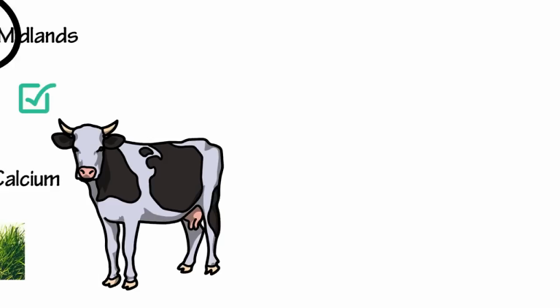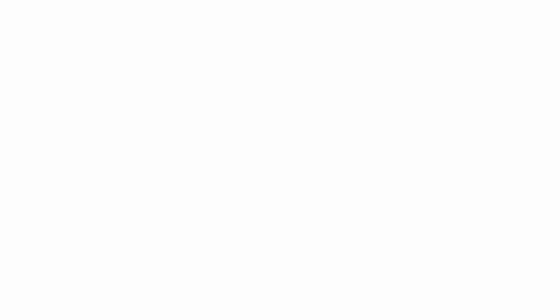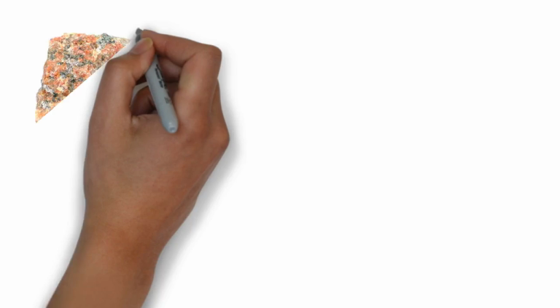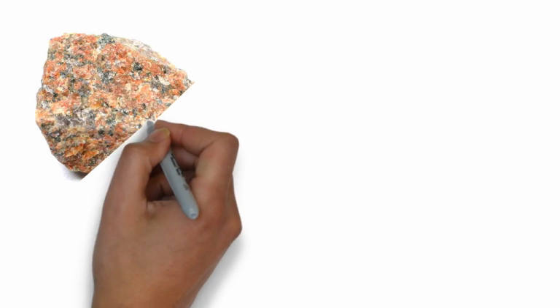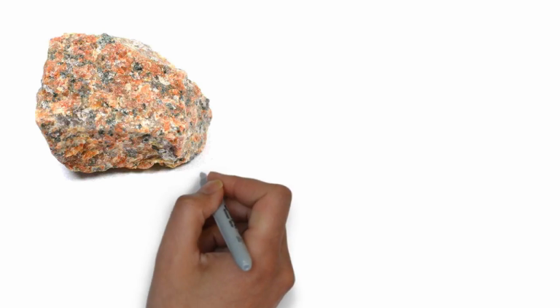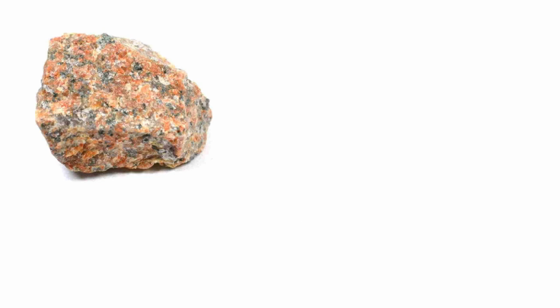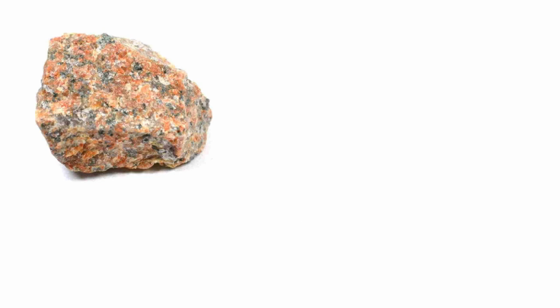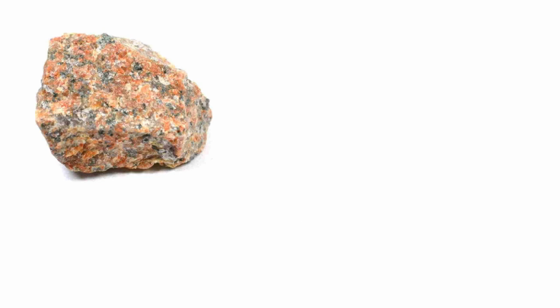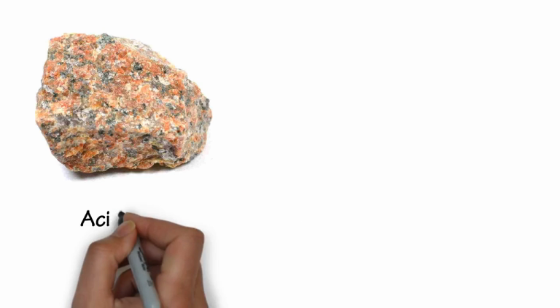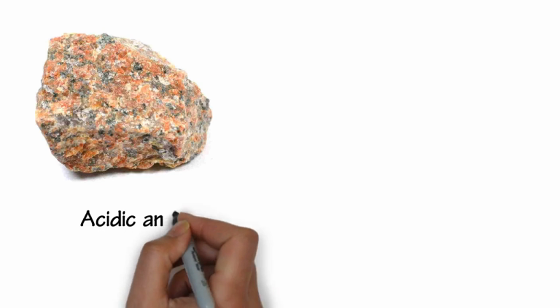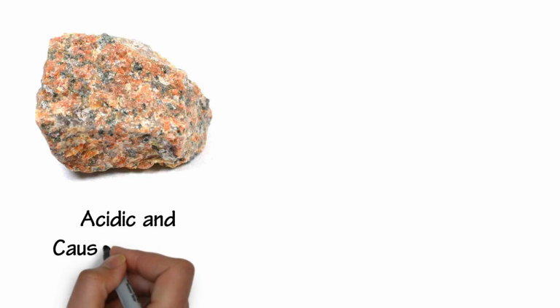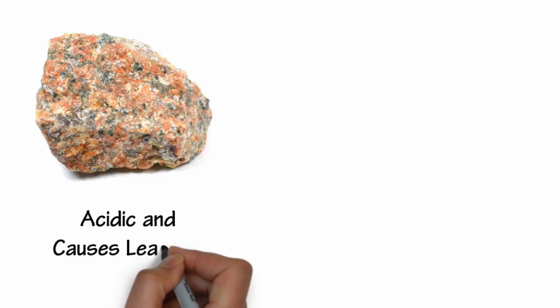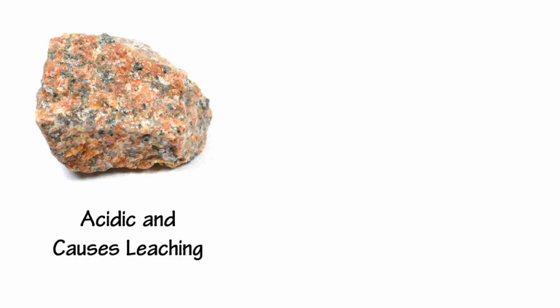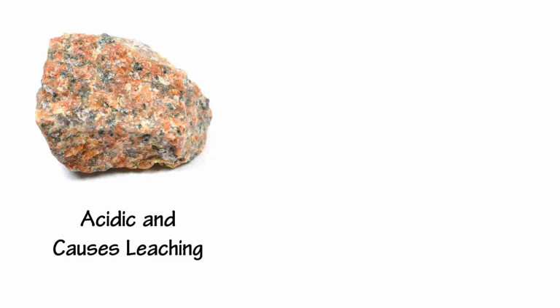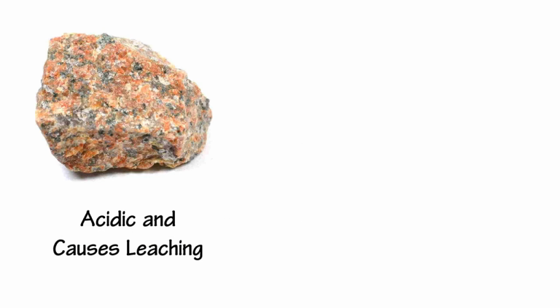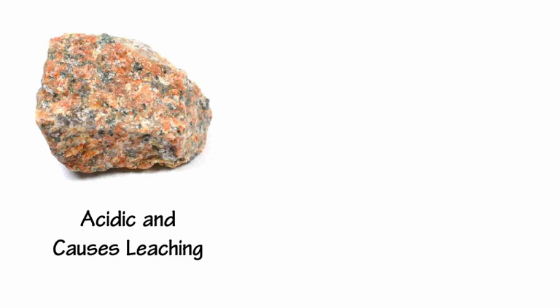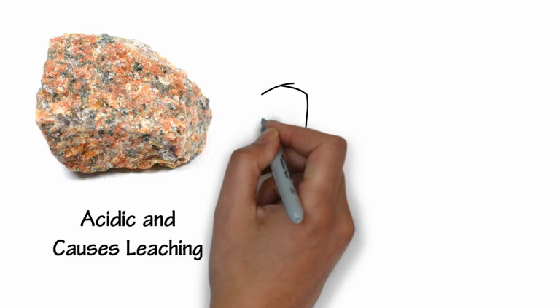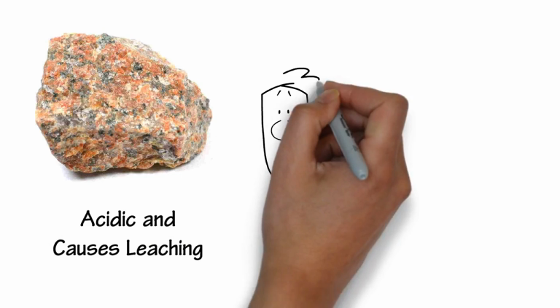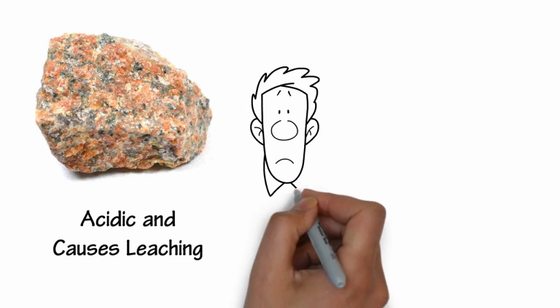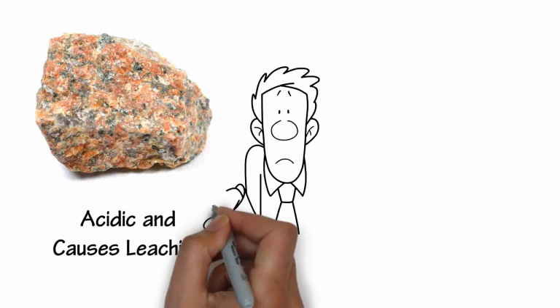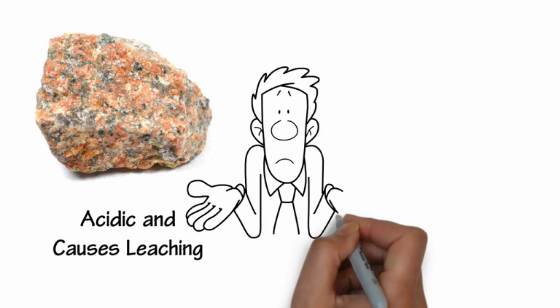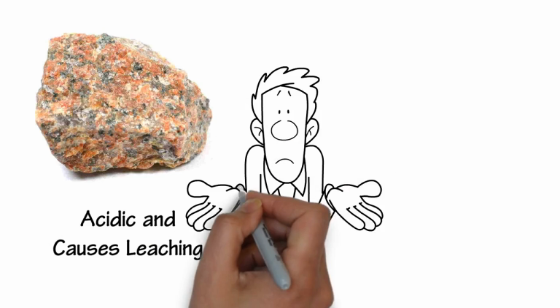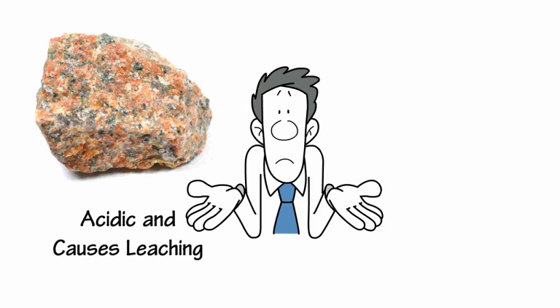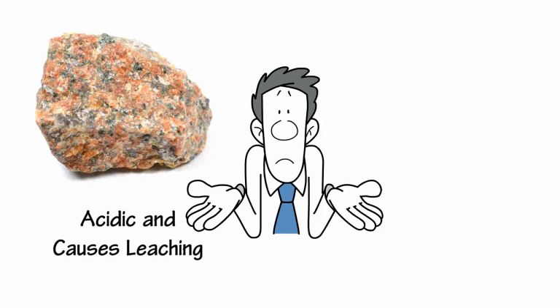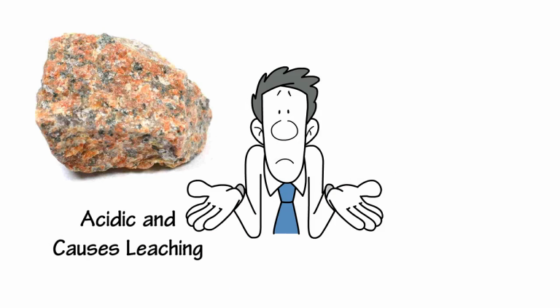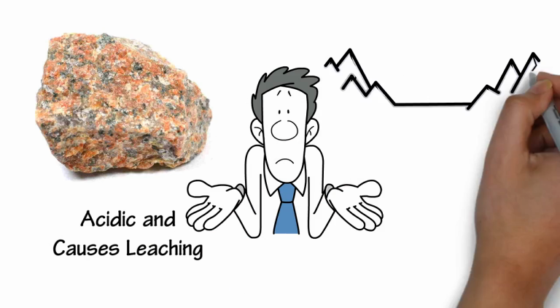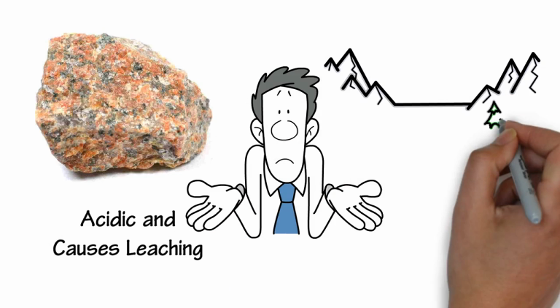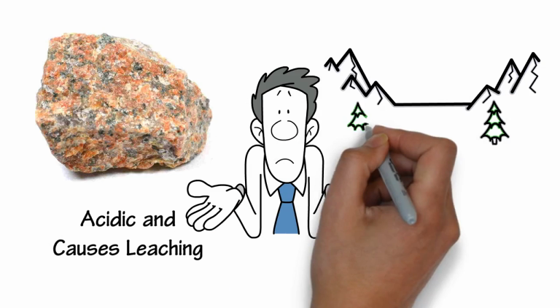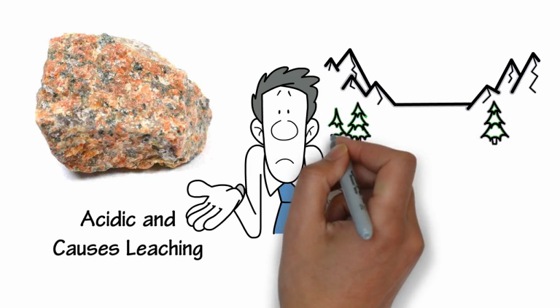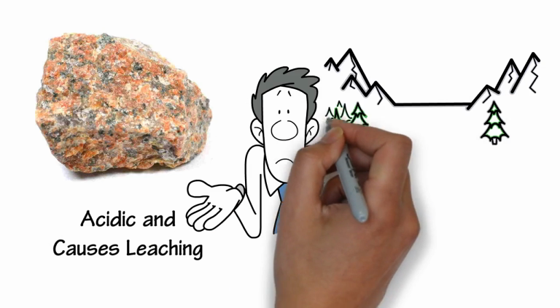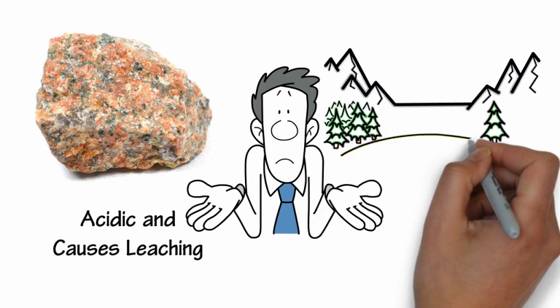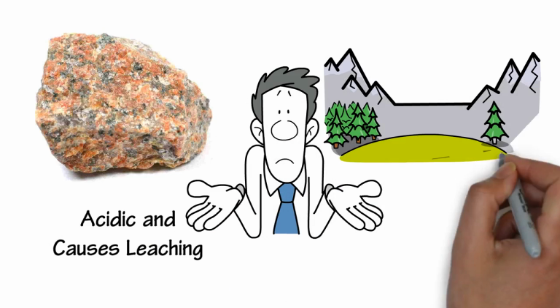Granite rock can be found in the Dublin Mountains, which is acidic and causes leaching. This is the only downside of farming in the GDA. However, this is only visible in the Highlands.